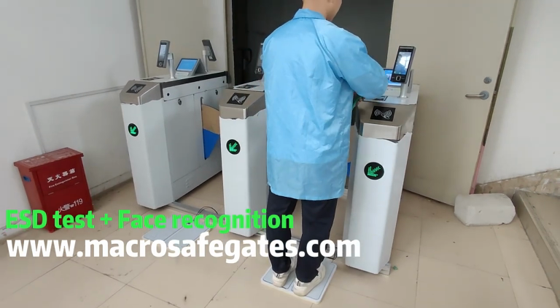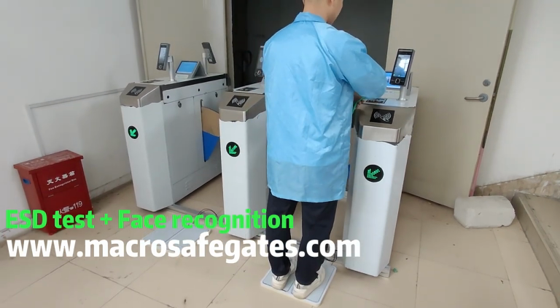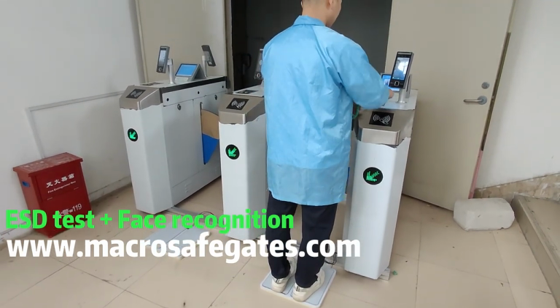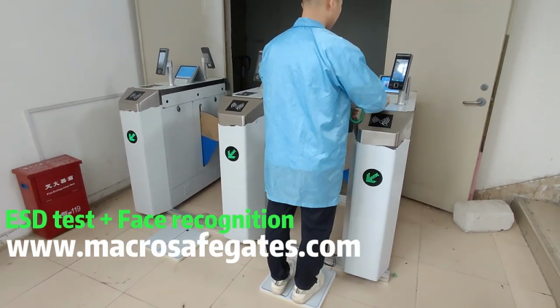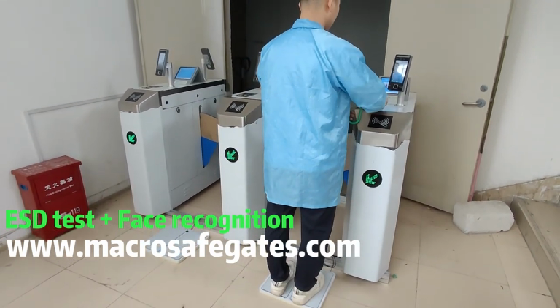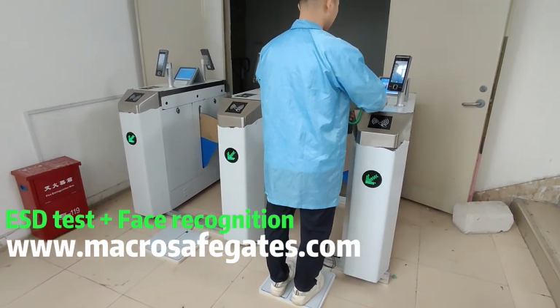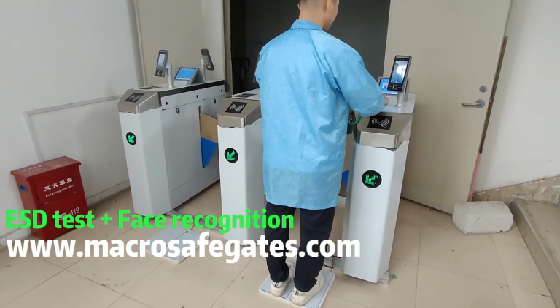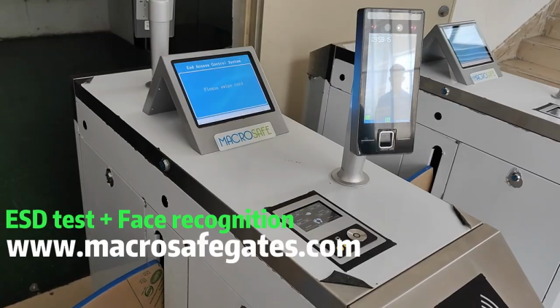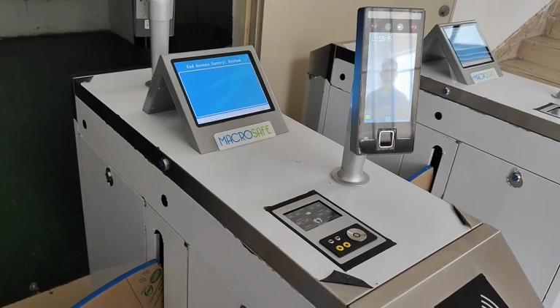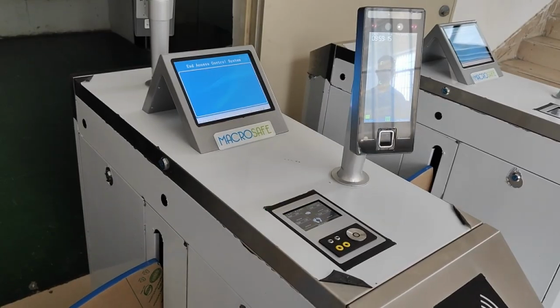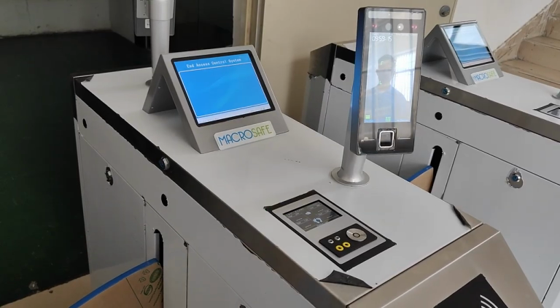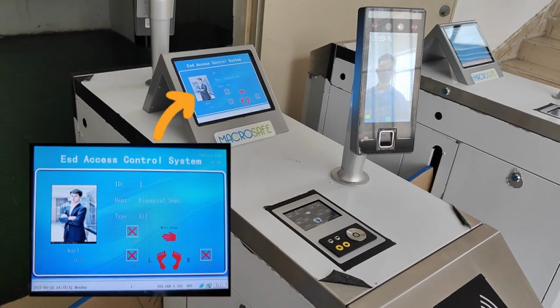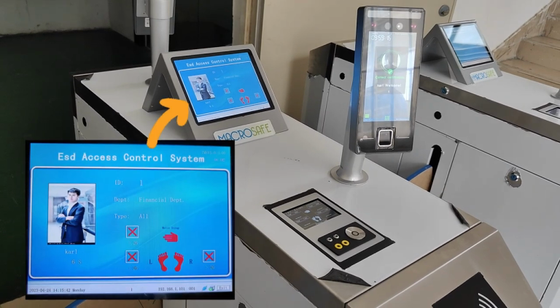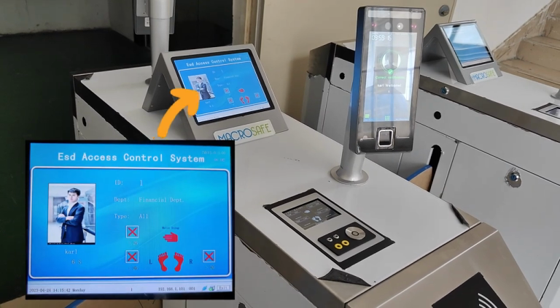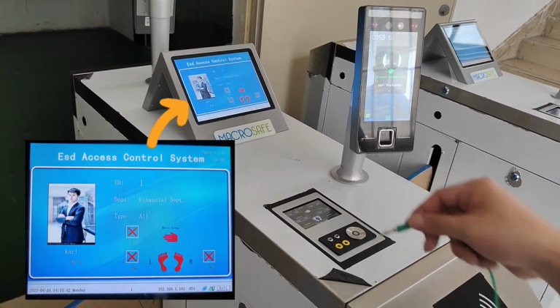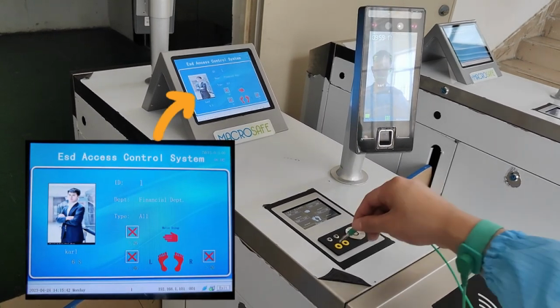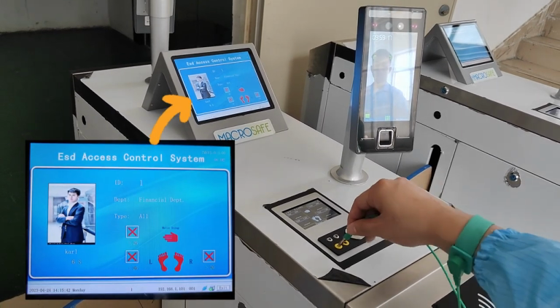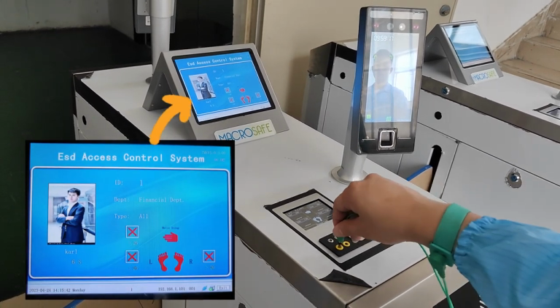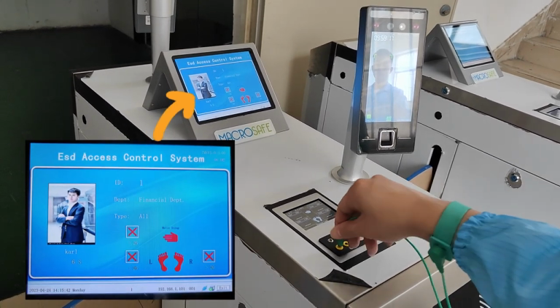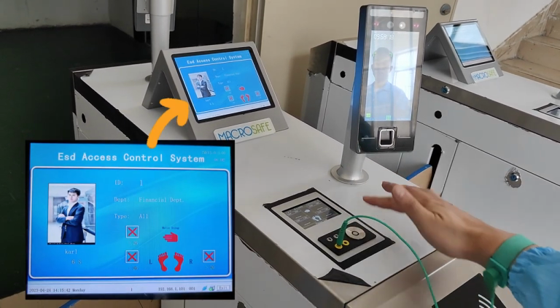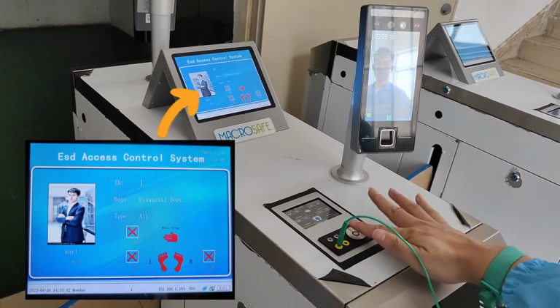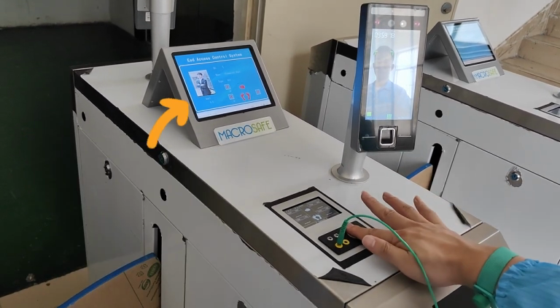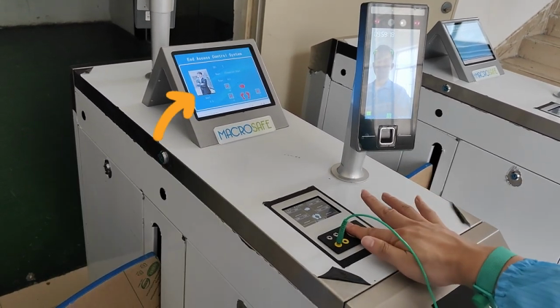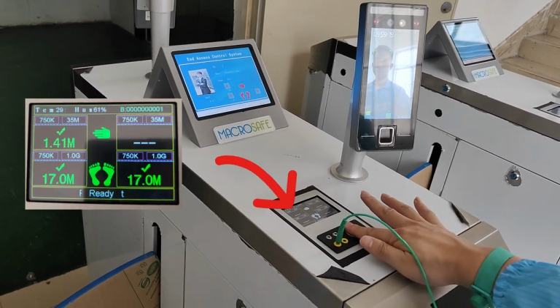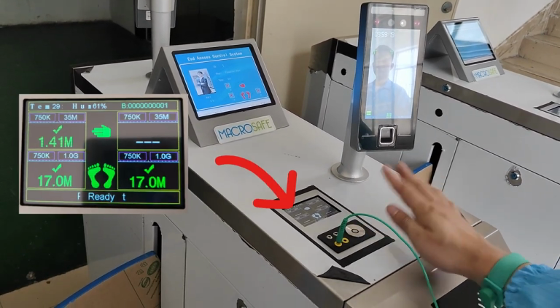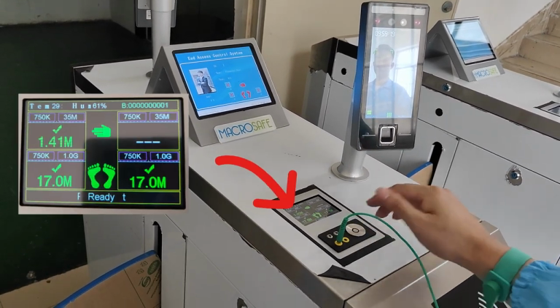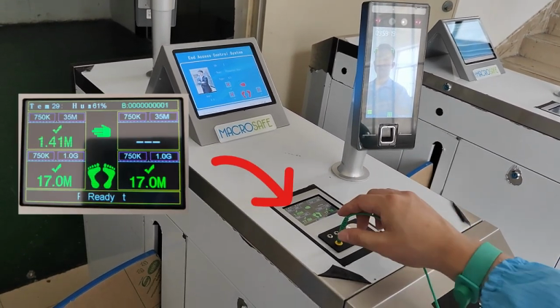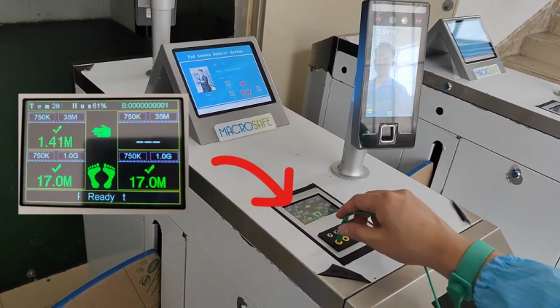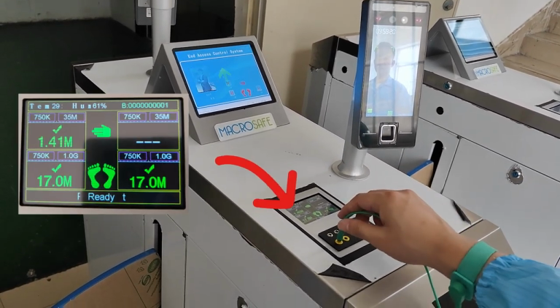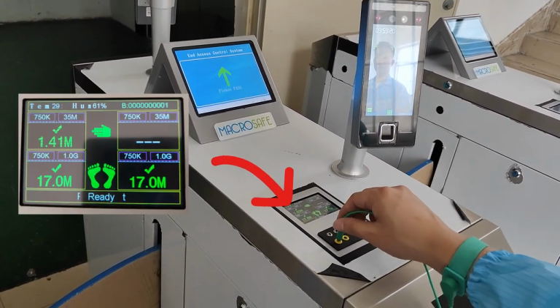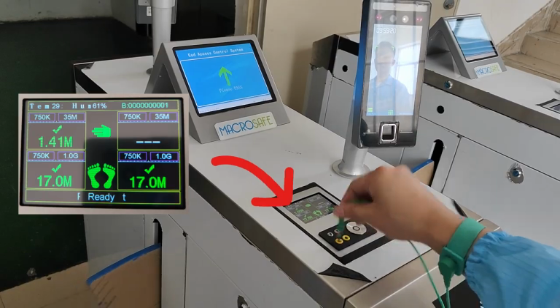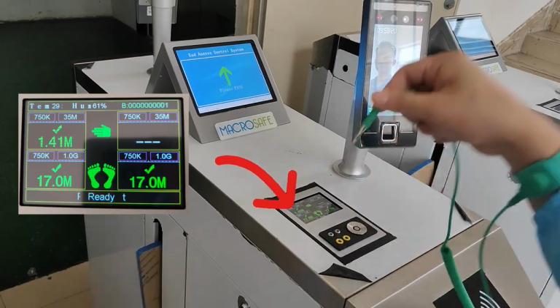ESD test with face recognition. Employees information is displayed here. ESD testing result is displayed here.